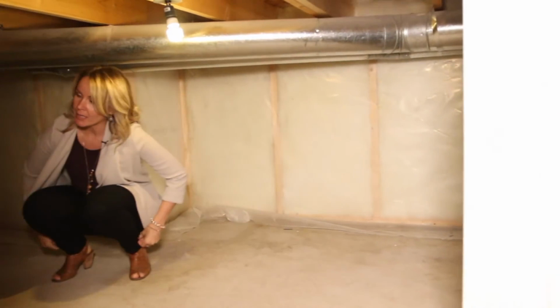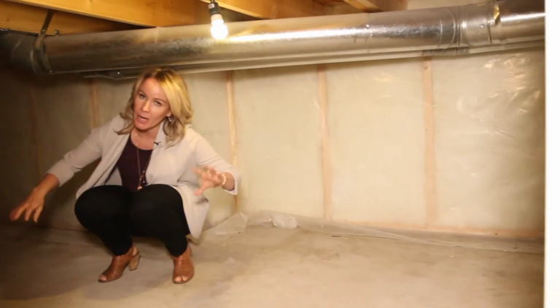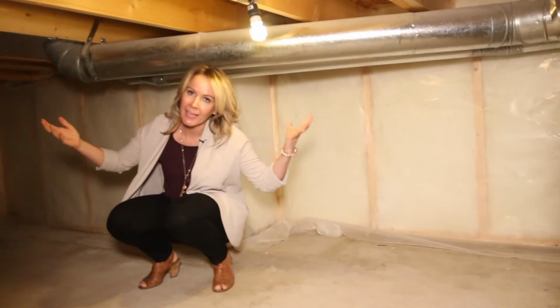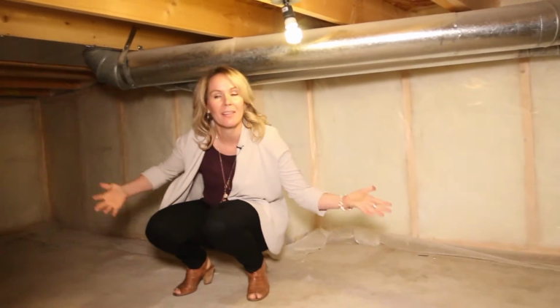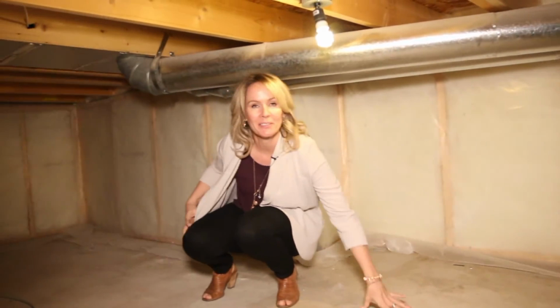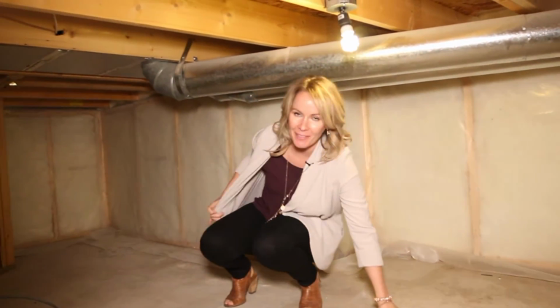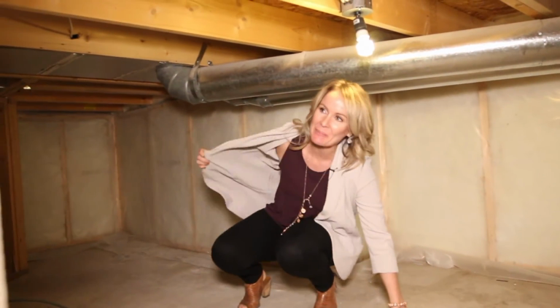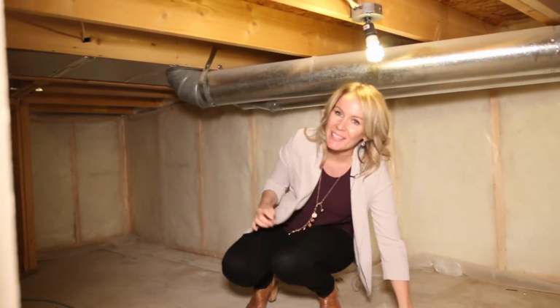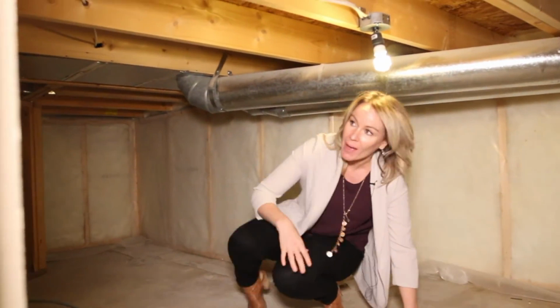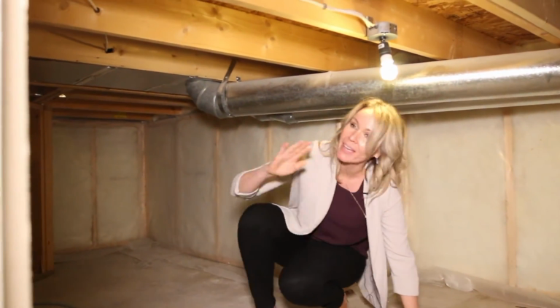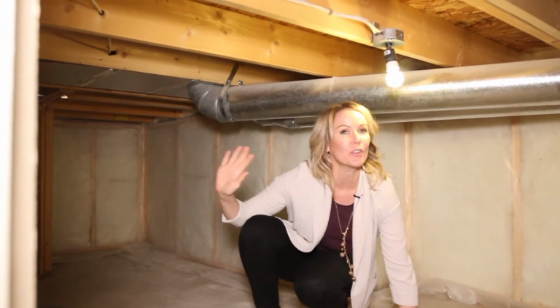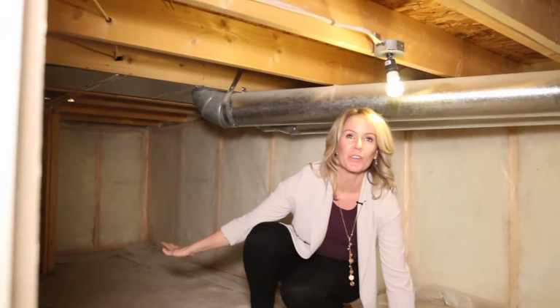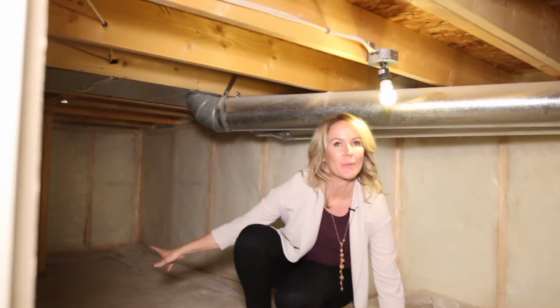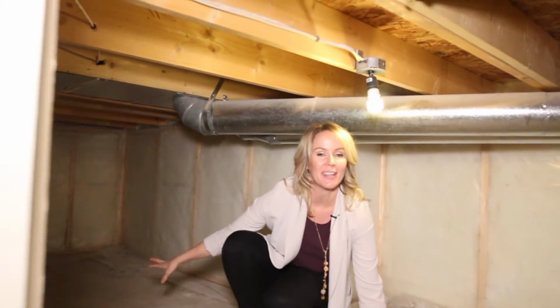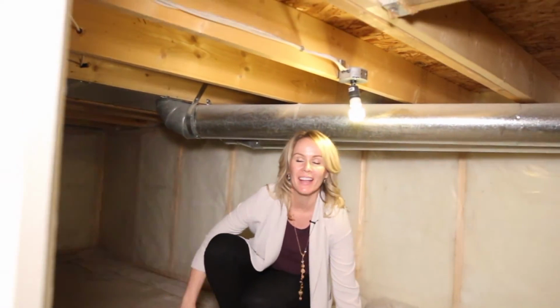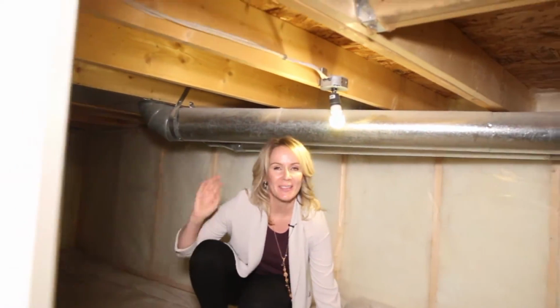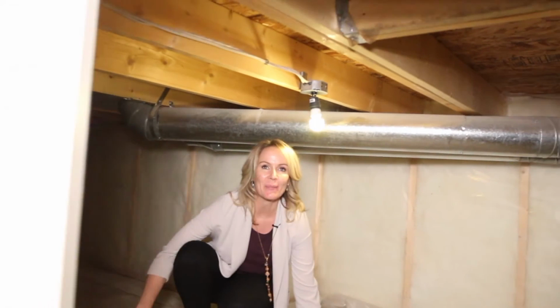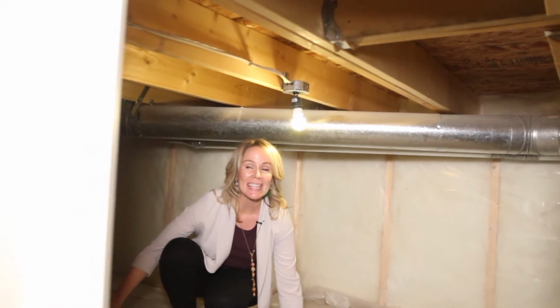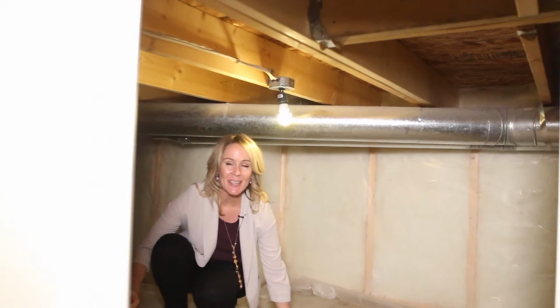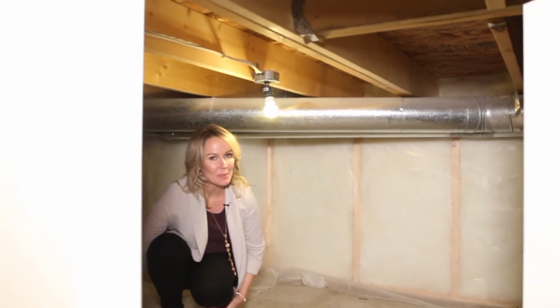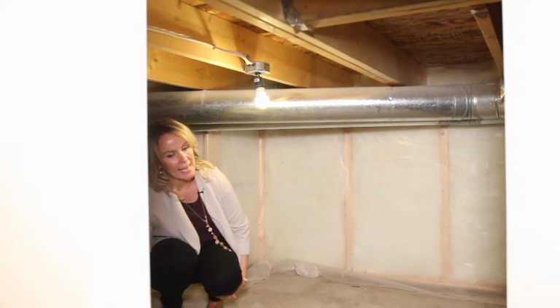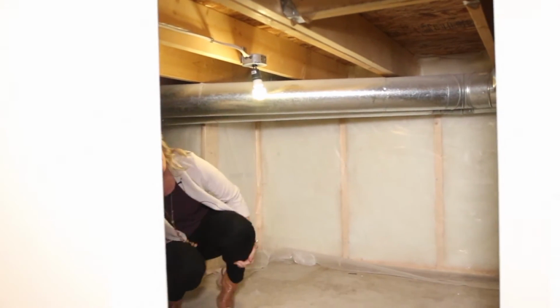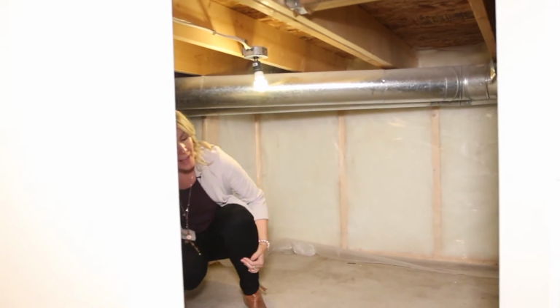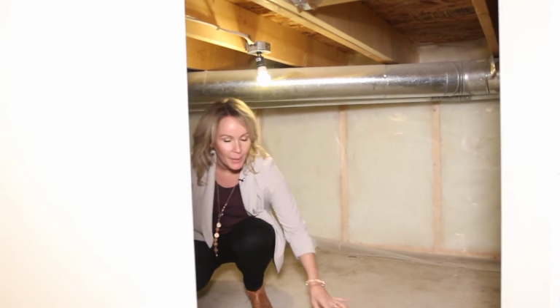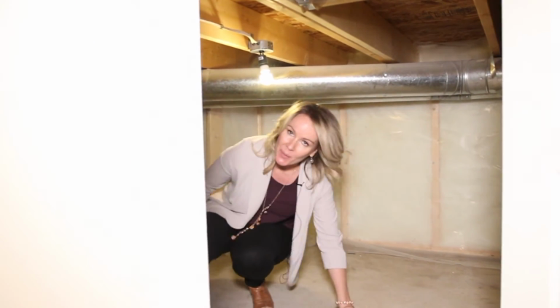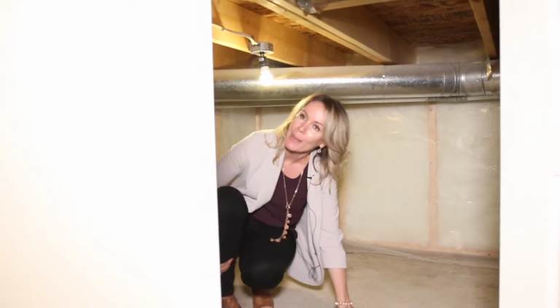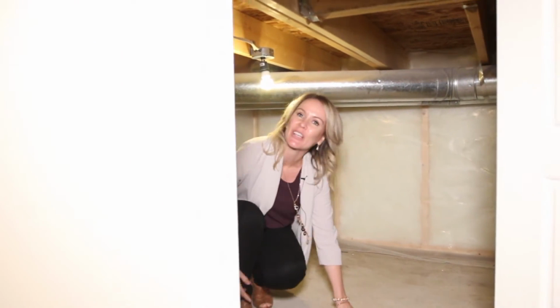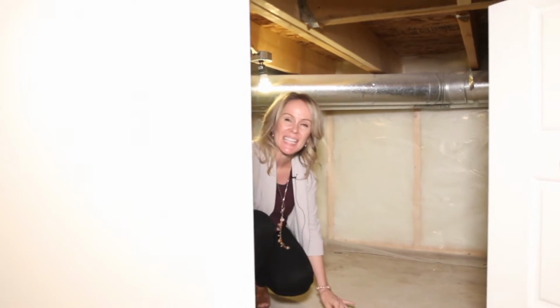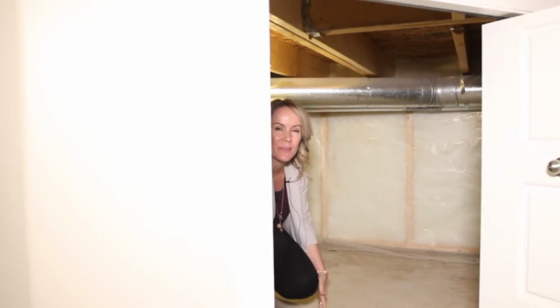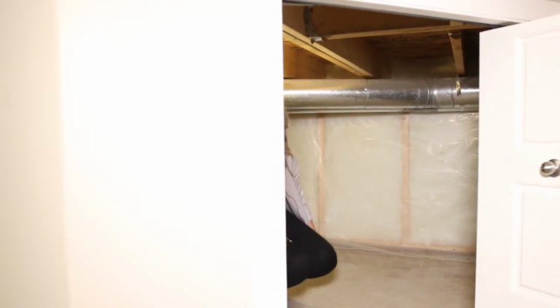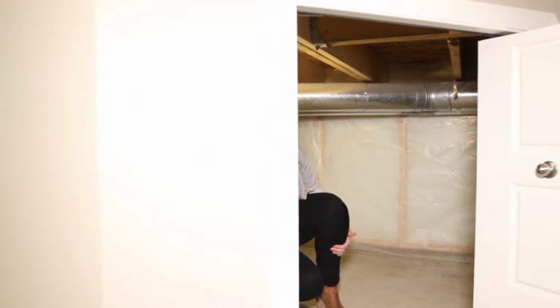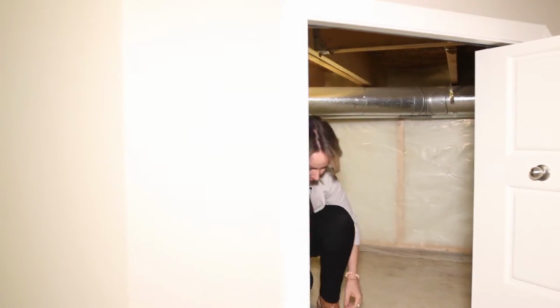Number nine: another one of my favorite places — you have a huge crawl space in here. This would make the cutest play area. If you wanted to go on Pinterest and get some cute ideas, this space has great potential.